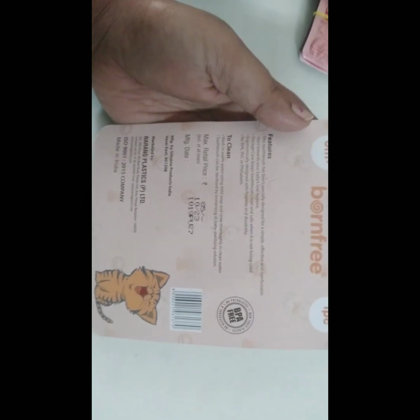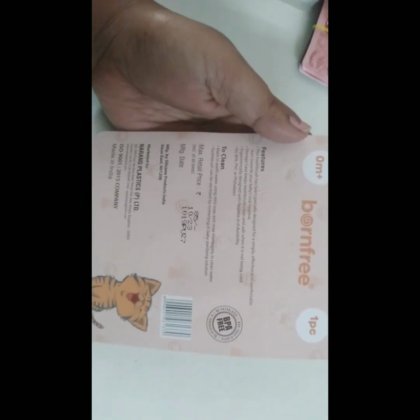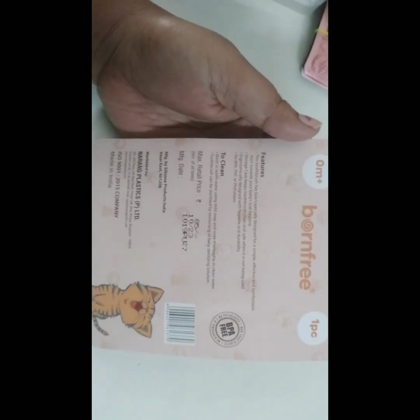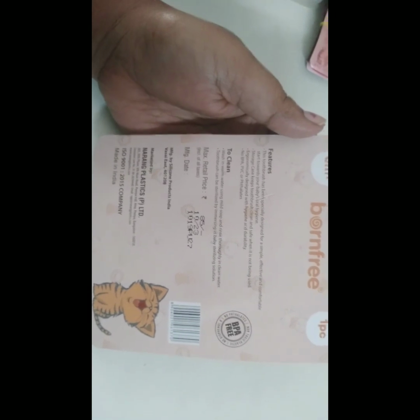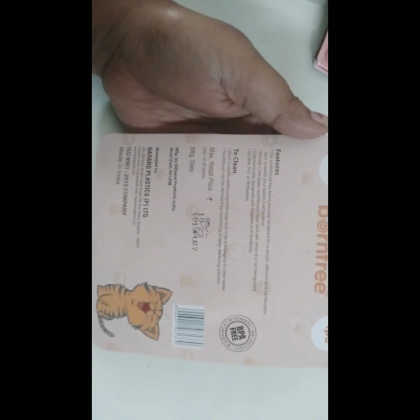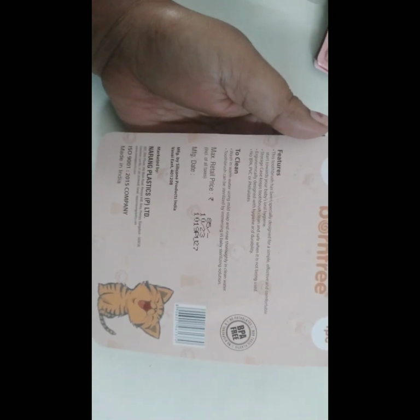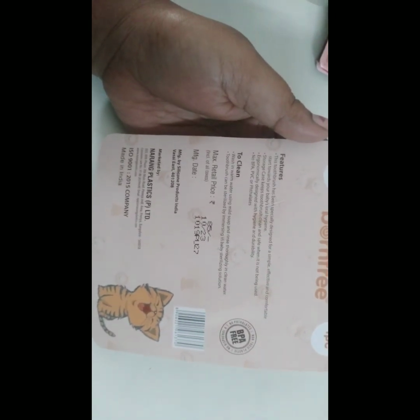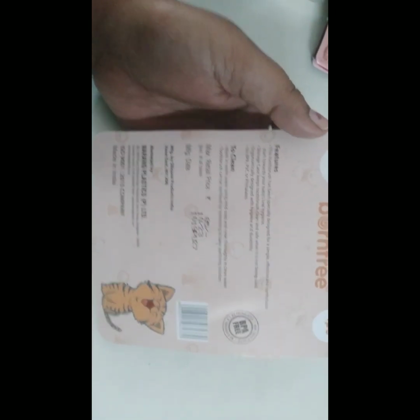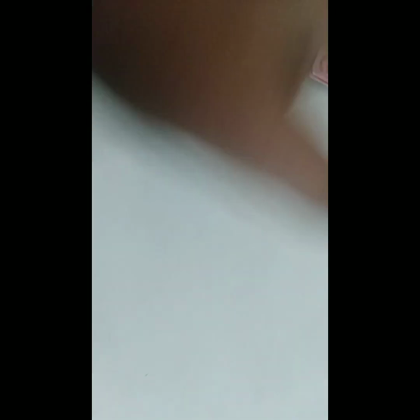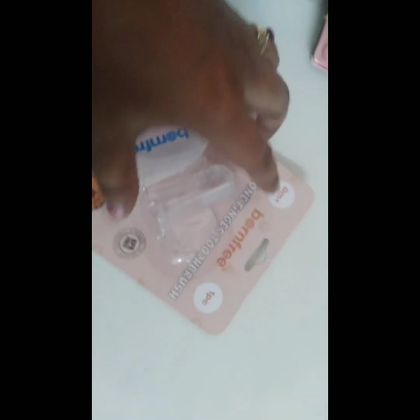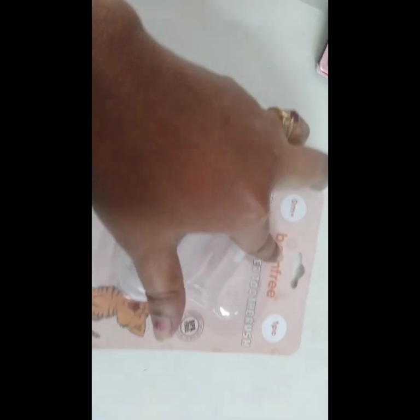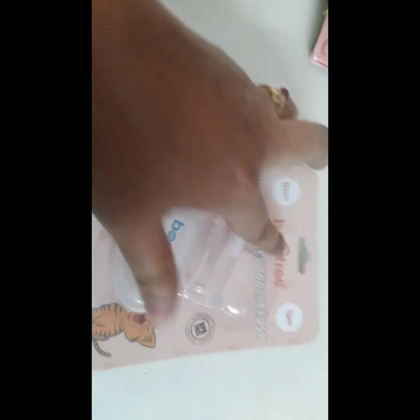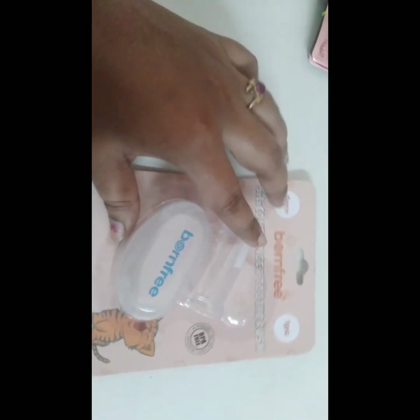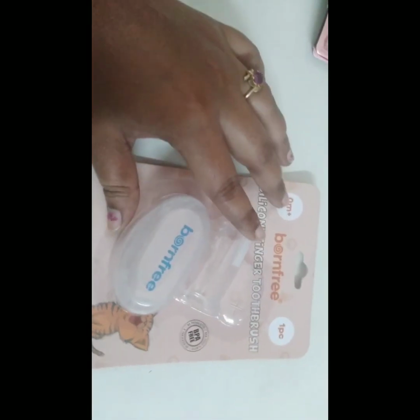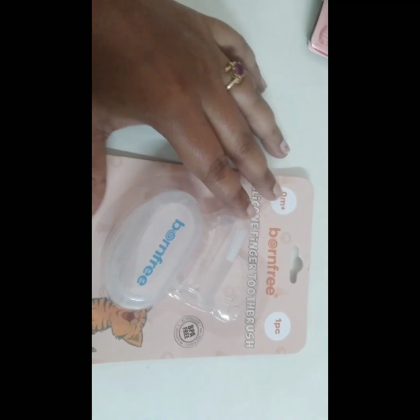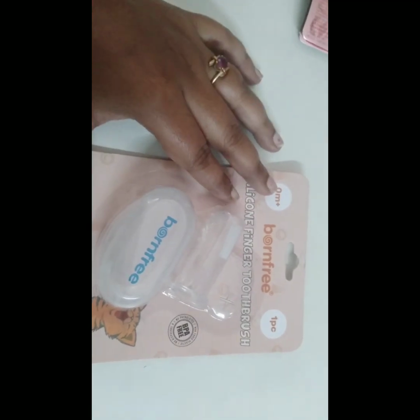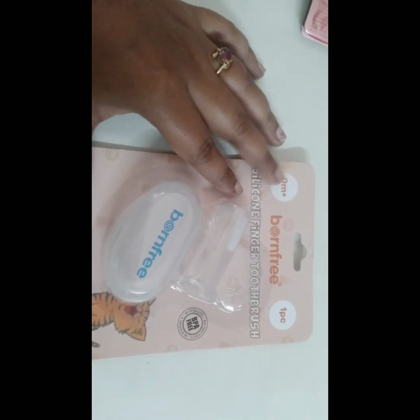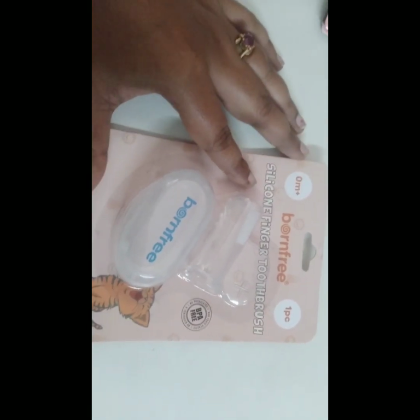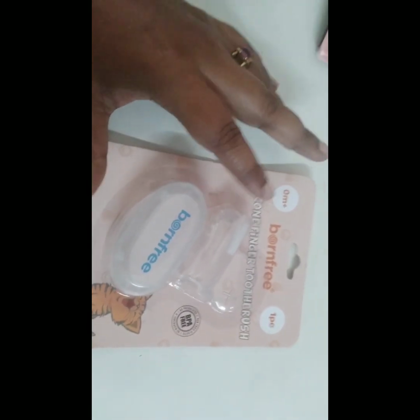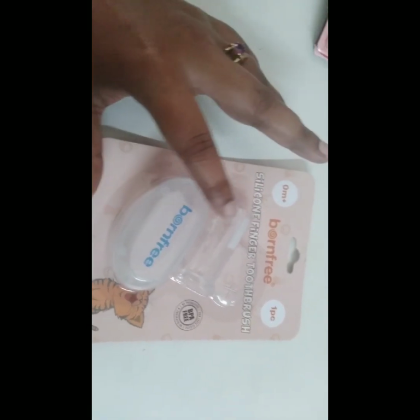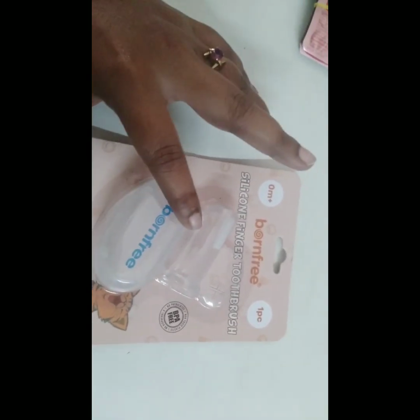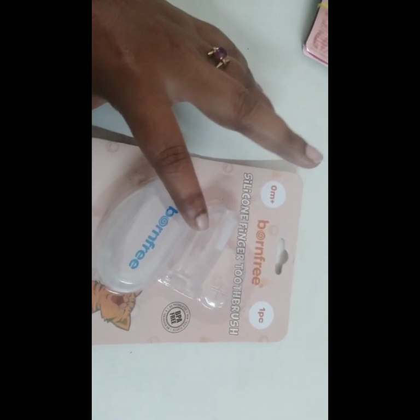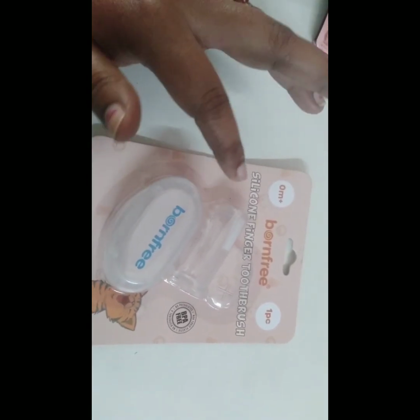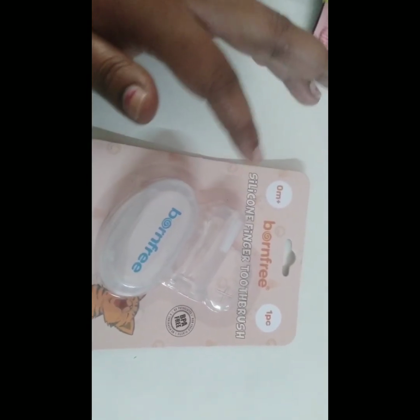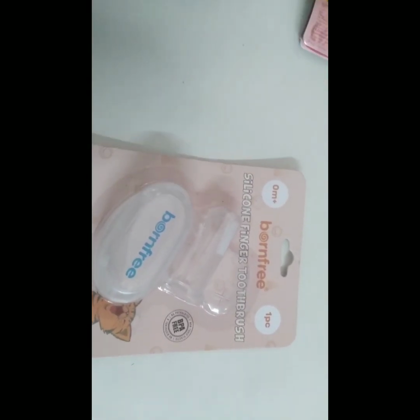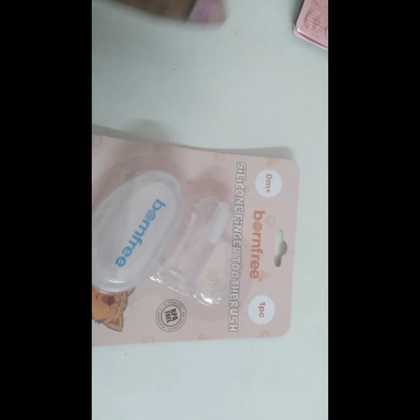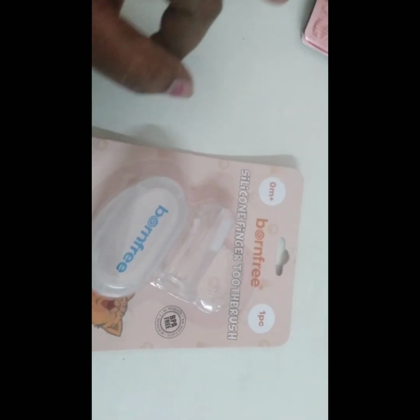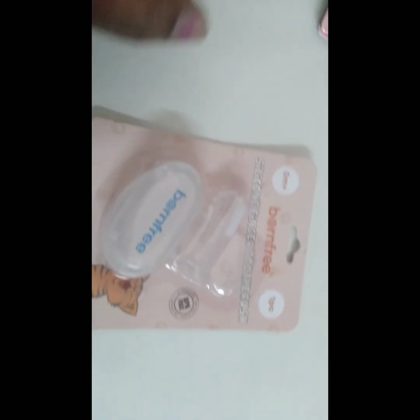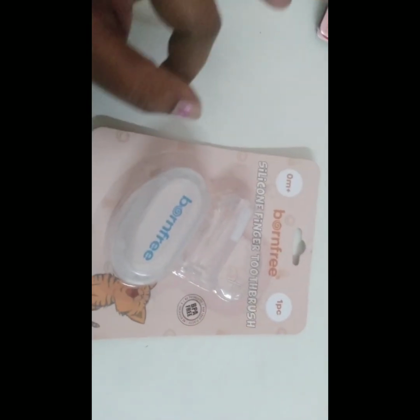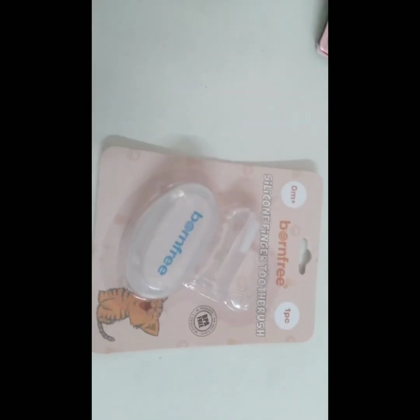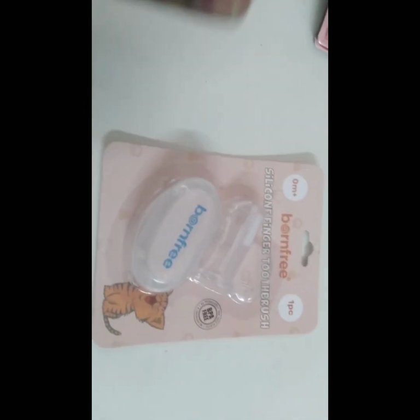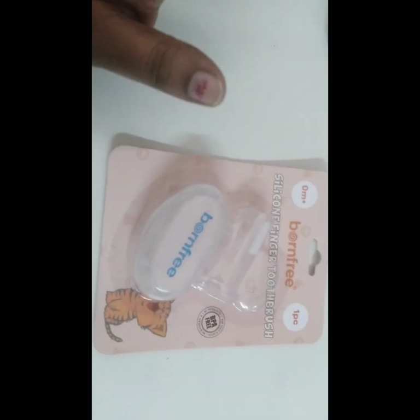This product is simple, comfortable, and effective. The teeth are very well cared for using this brush. Nose and oral hygiene are also very well maintained.